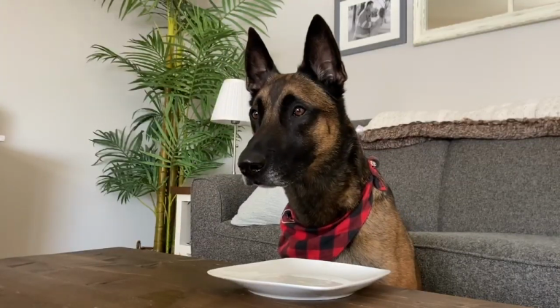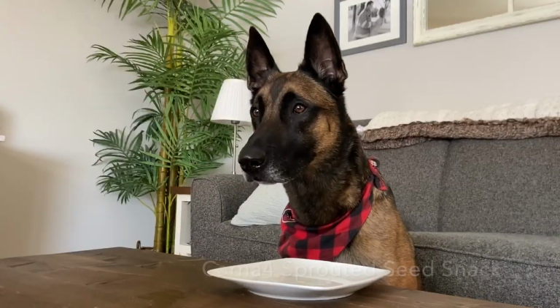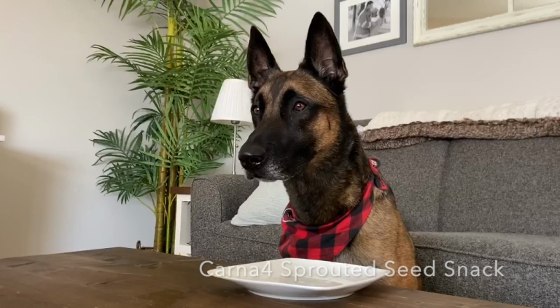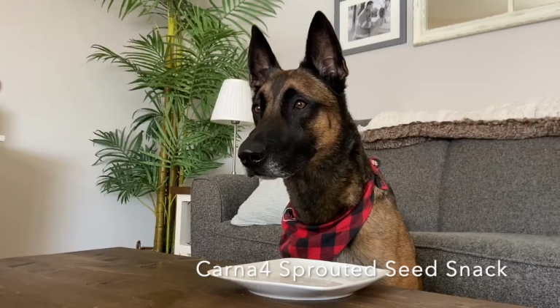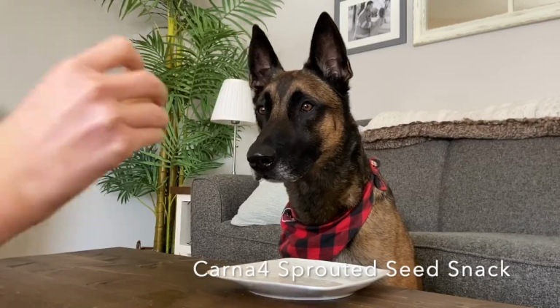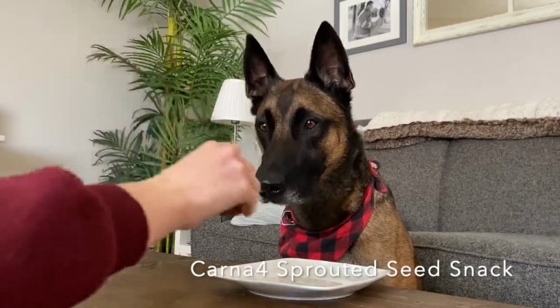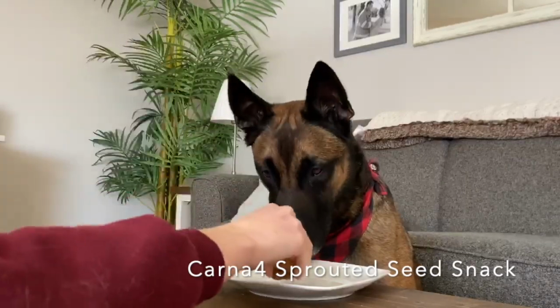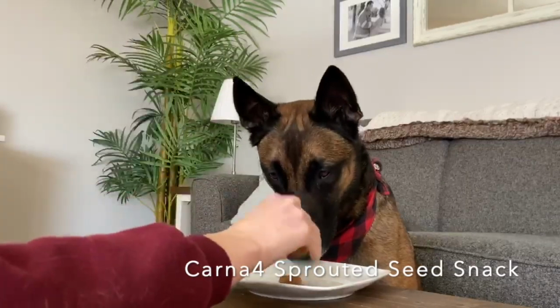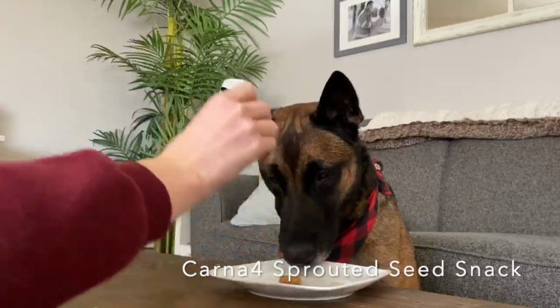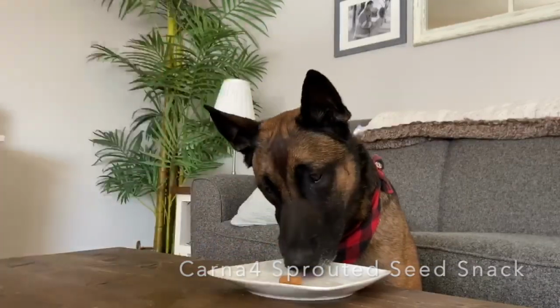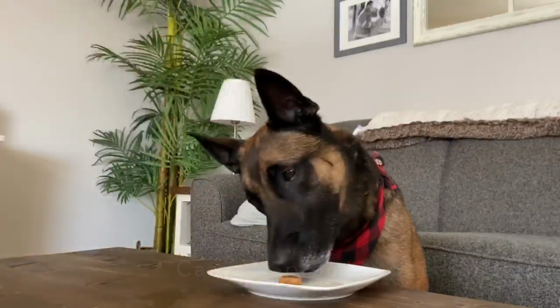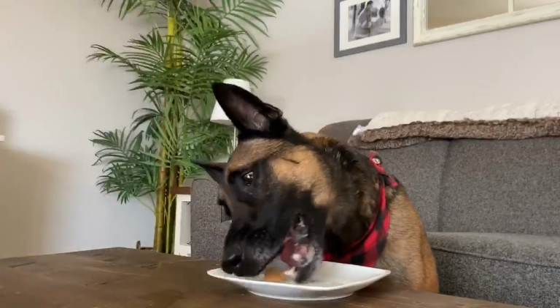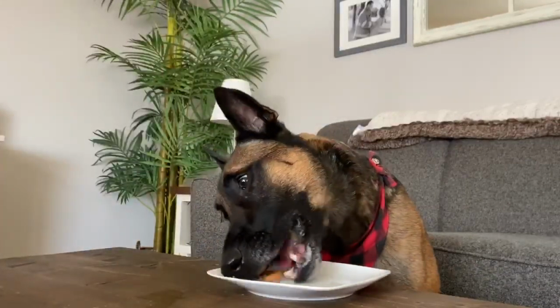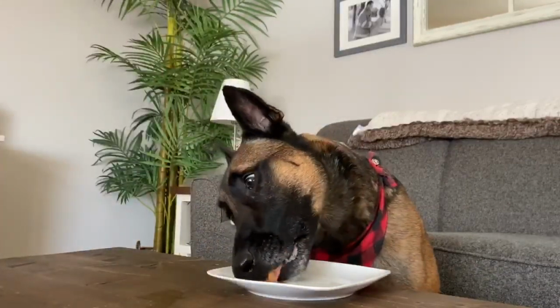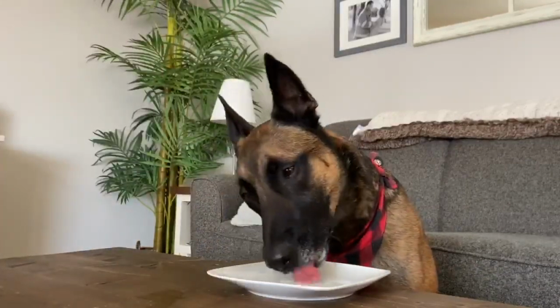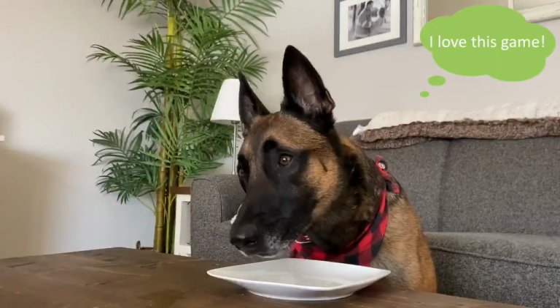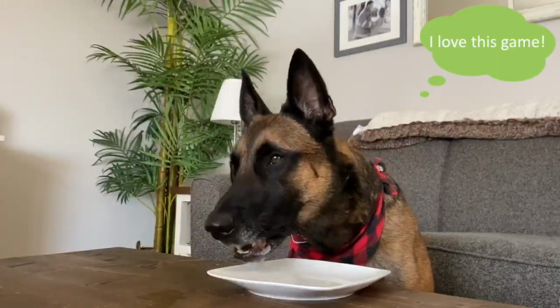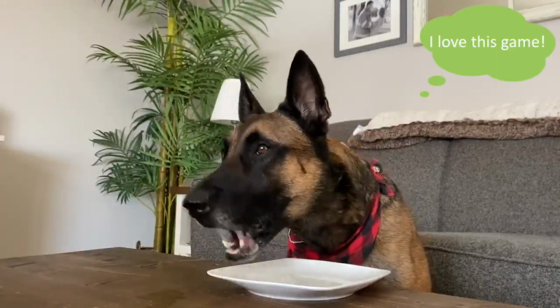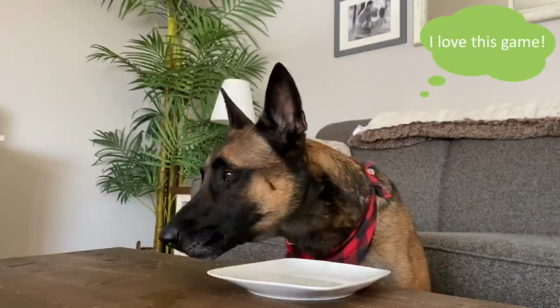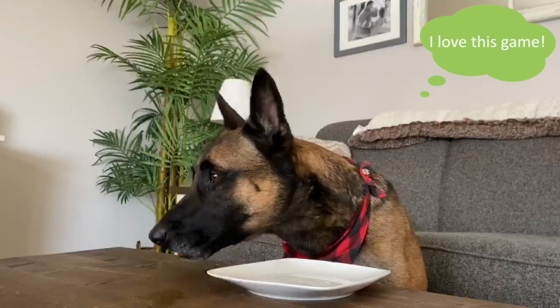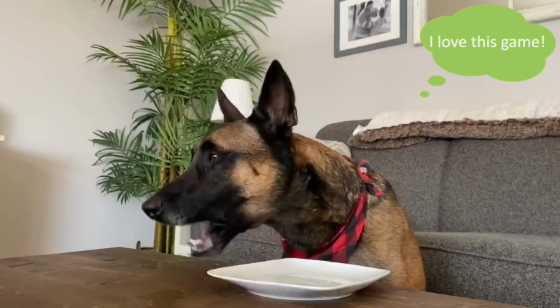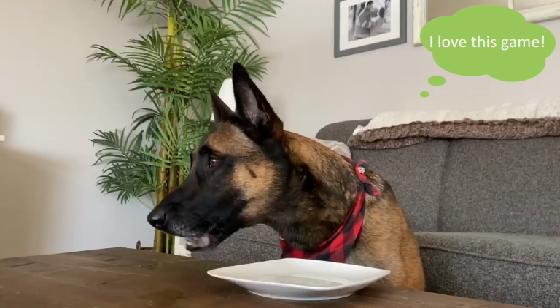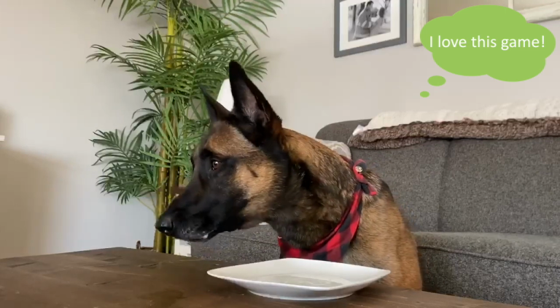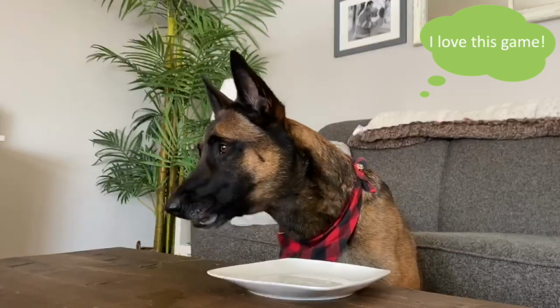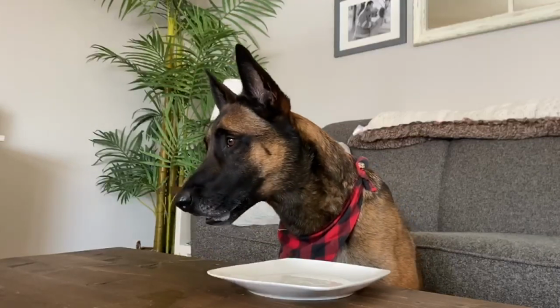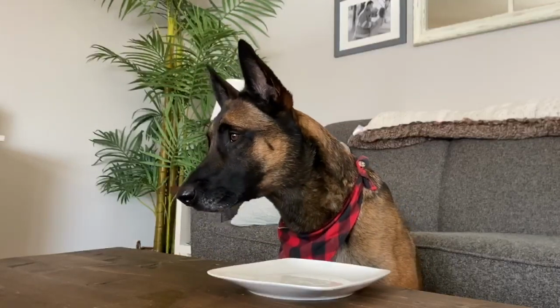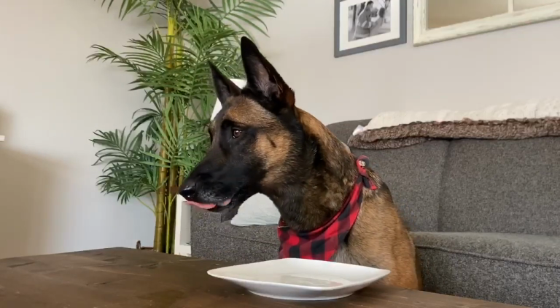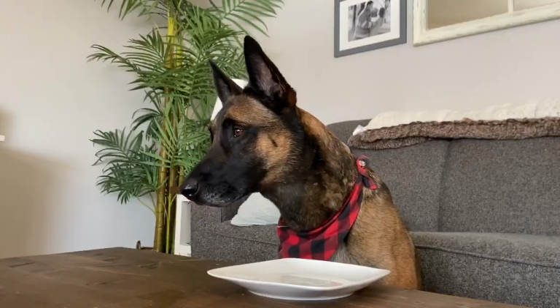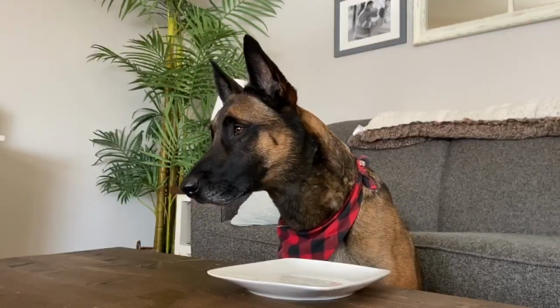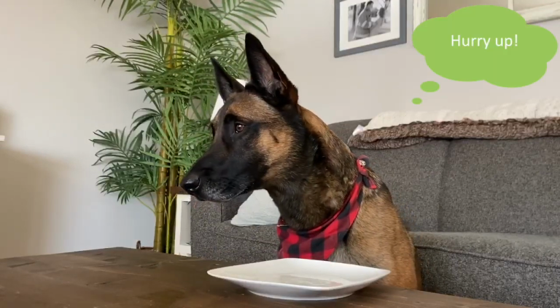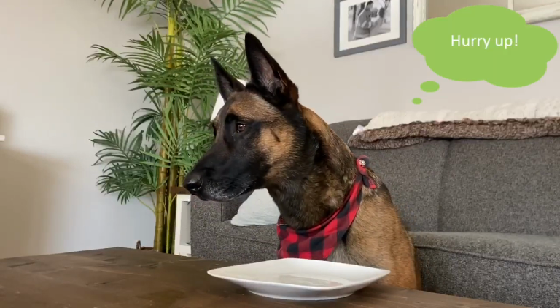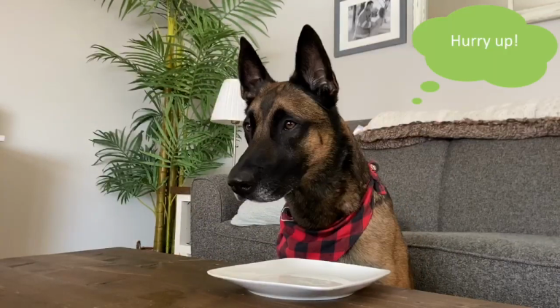Carnivore sprouted seed snacks are a plant-based probiotic treat with no synthetics and no fillers. They contain ingredients such as organic sprouted seeds, chicken liver, and pumpkin.